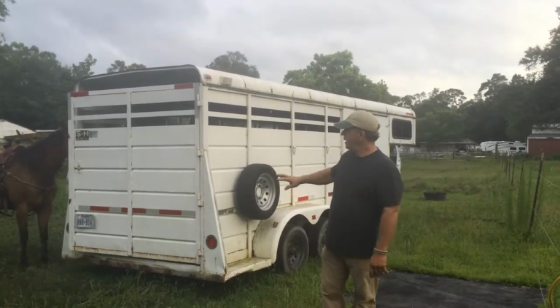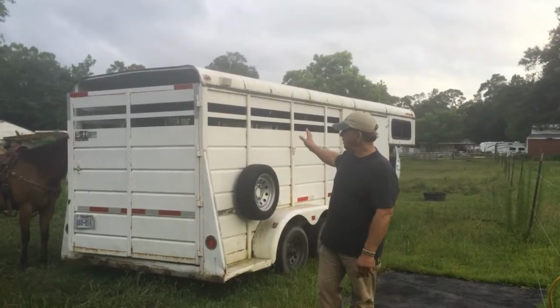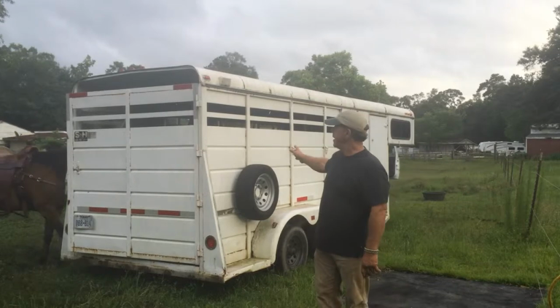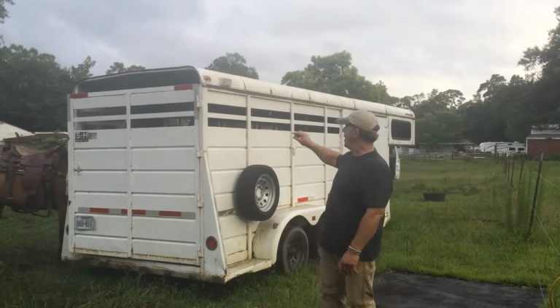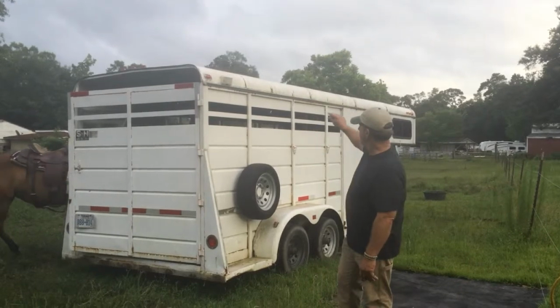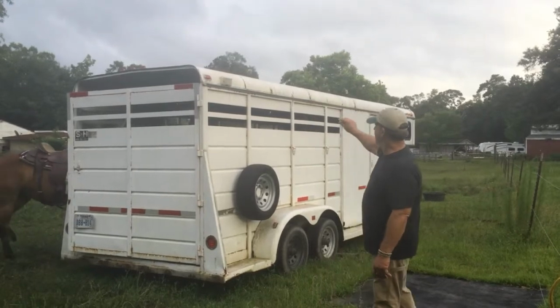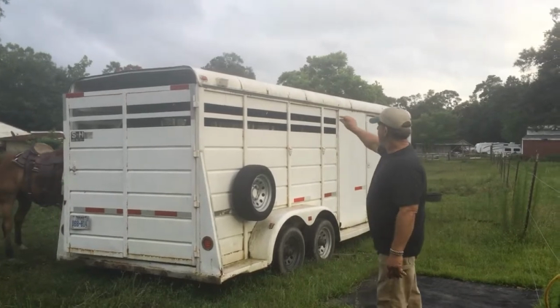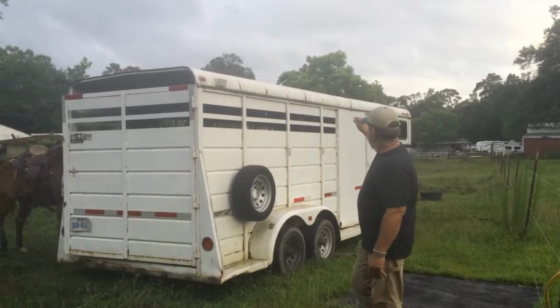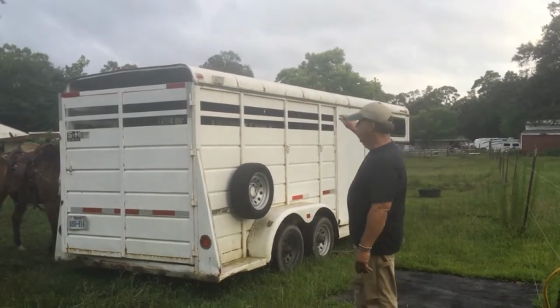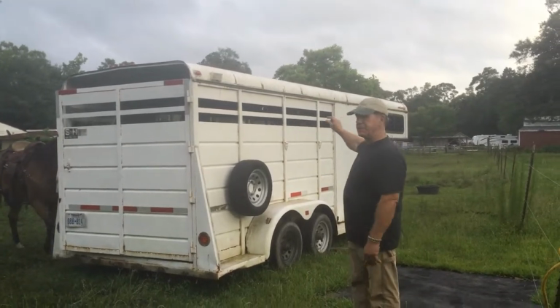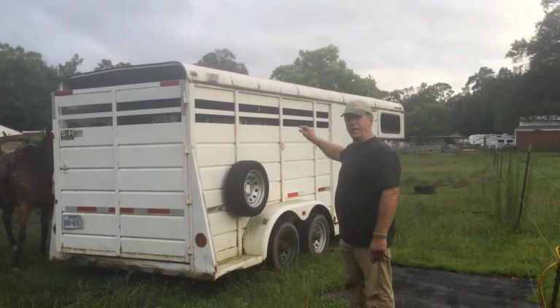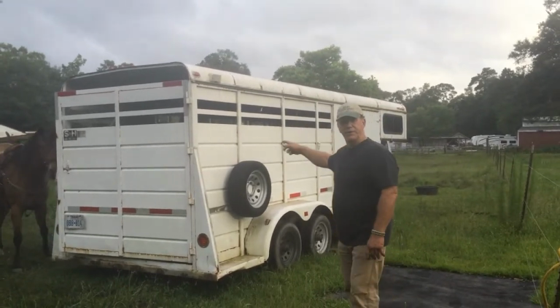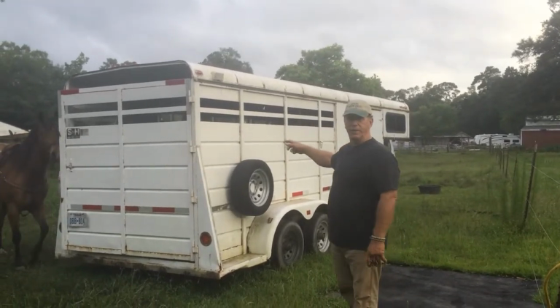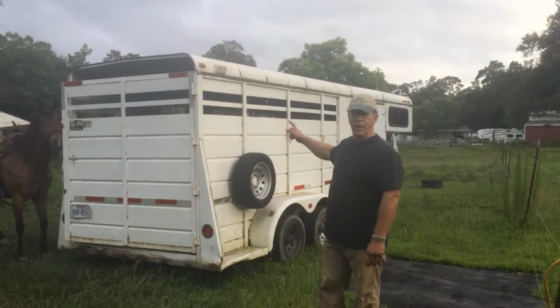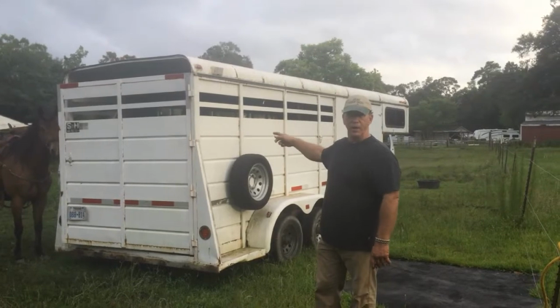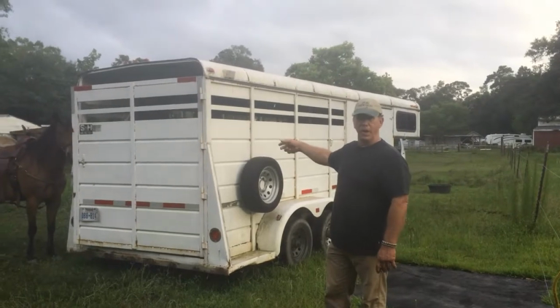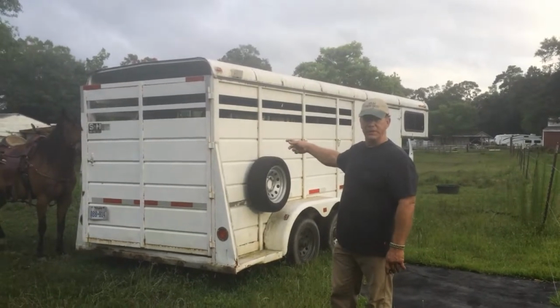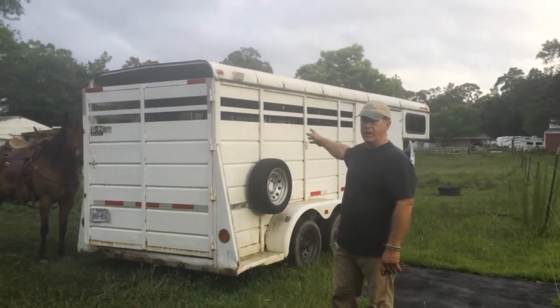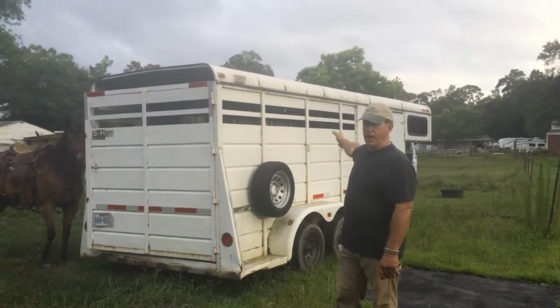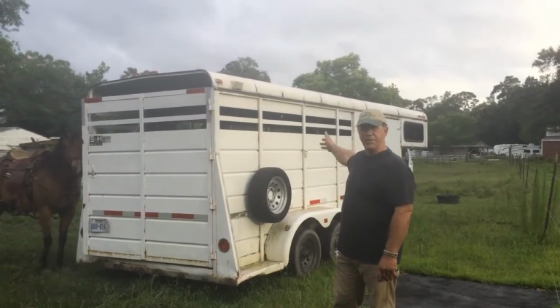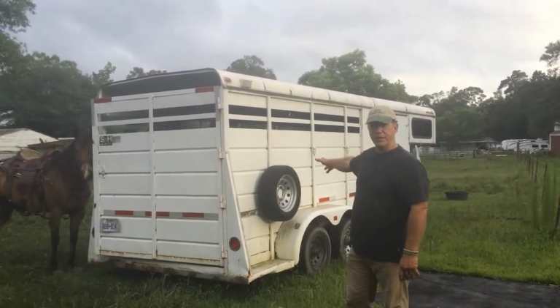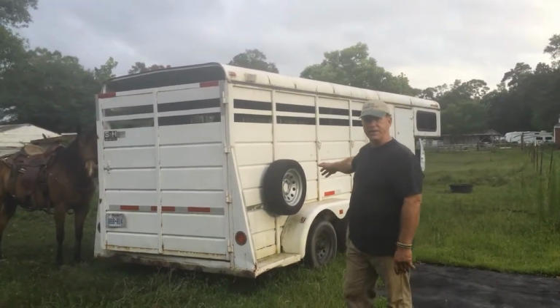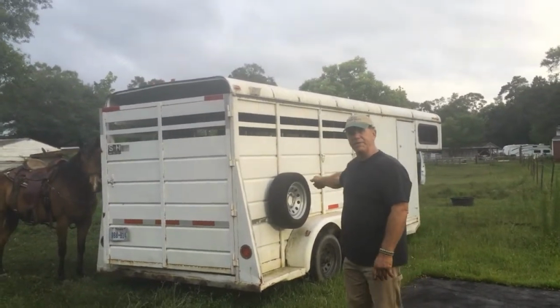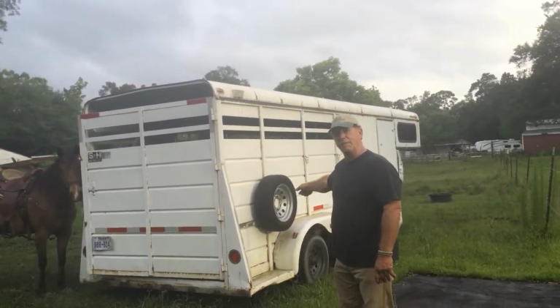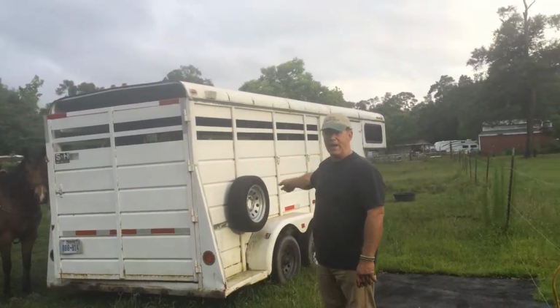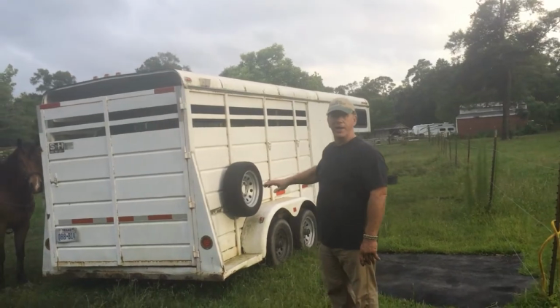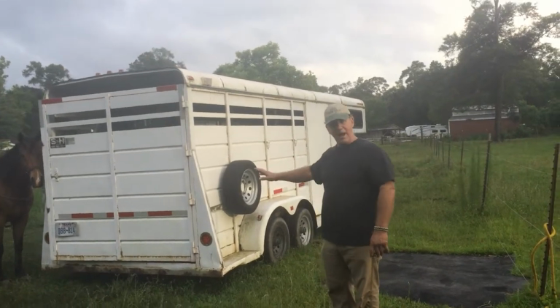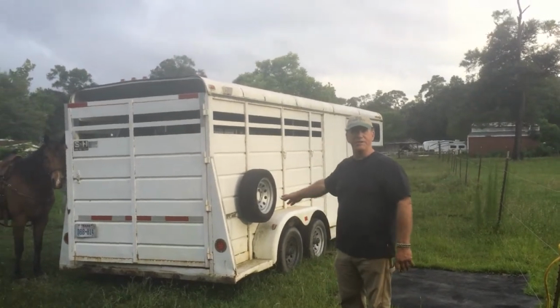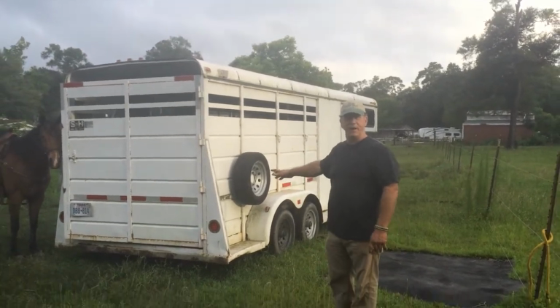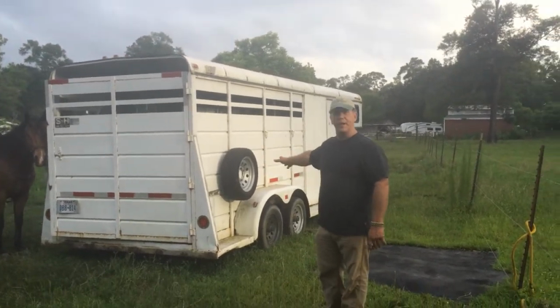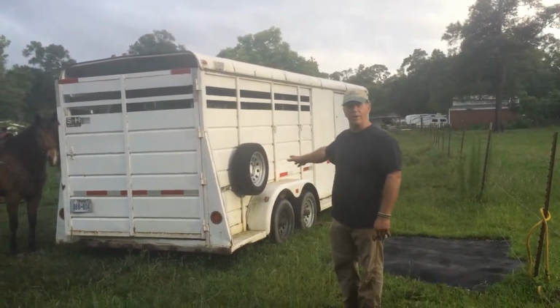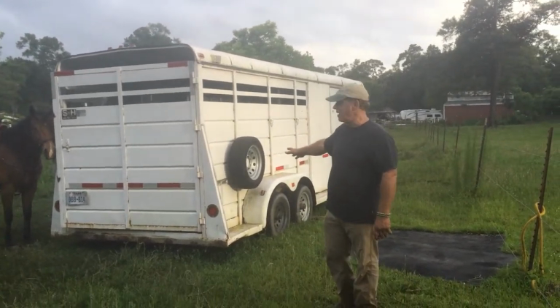It needs a little bit of a paint job. It's got a little bit of bodywork on the edges that needs to be done, but this trailer is ready to load and go. It's got electric brakes on it, 5,200-pound axles. The tires are fair — I'd say put on new tires.